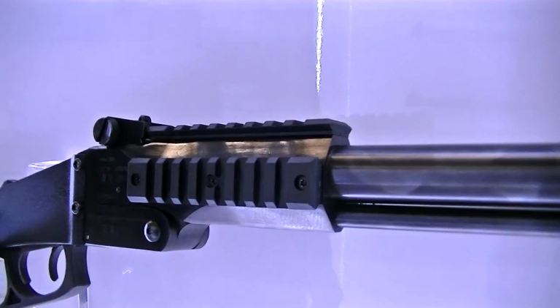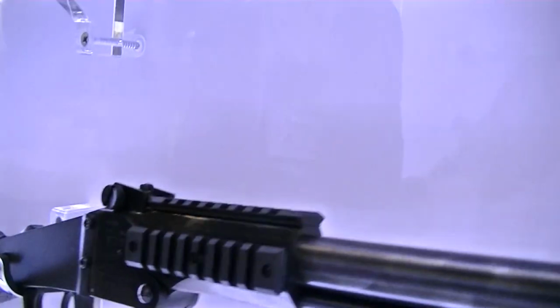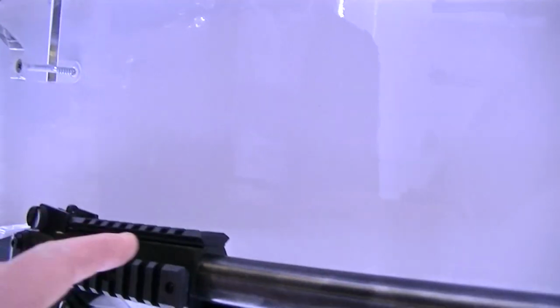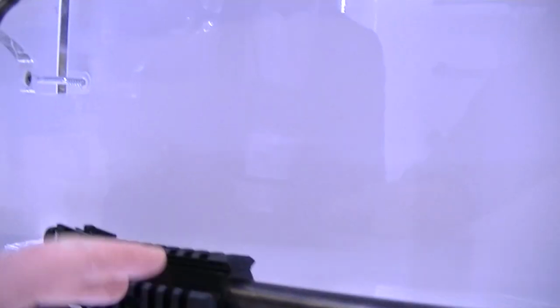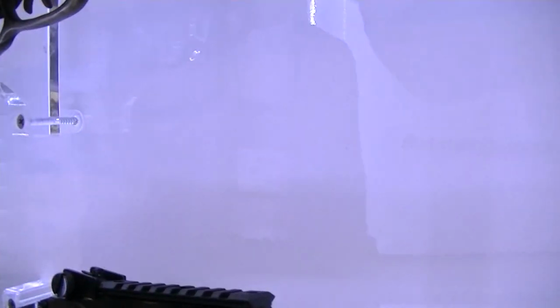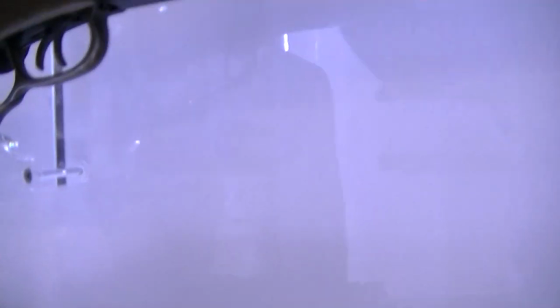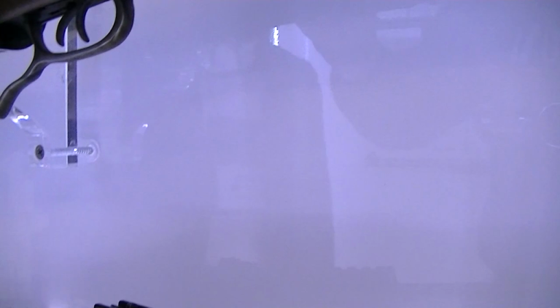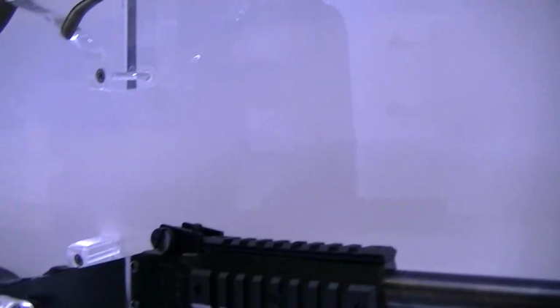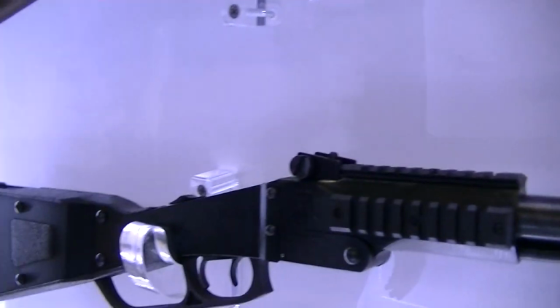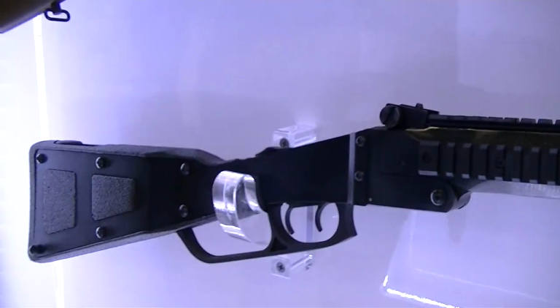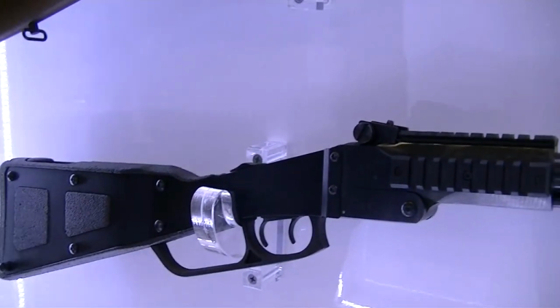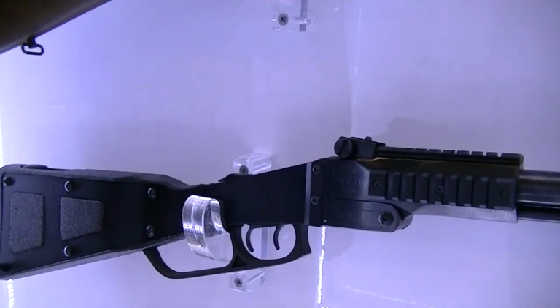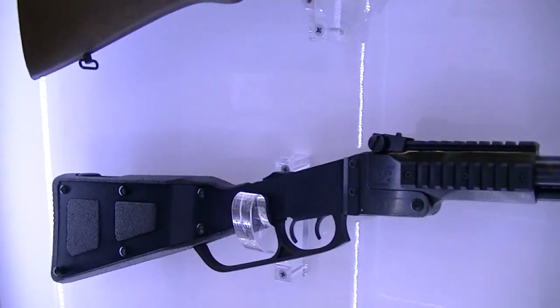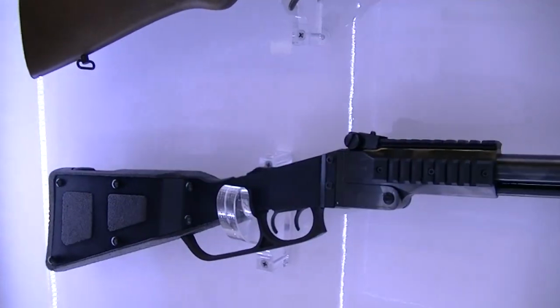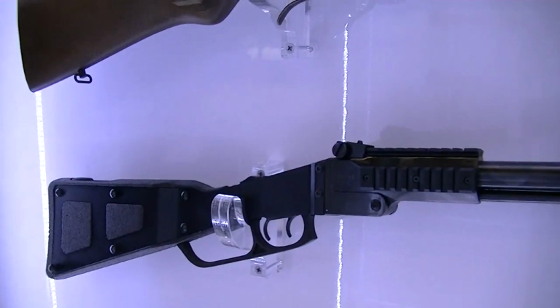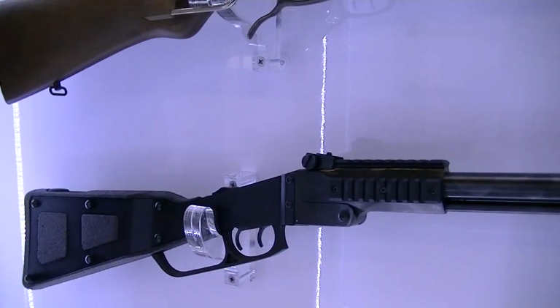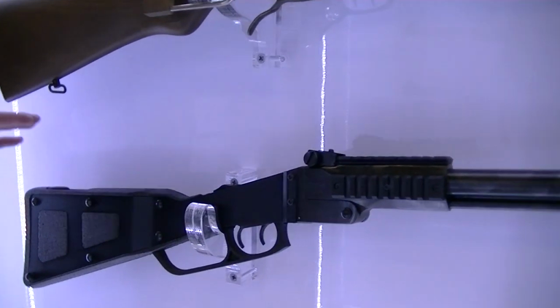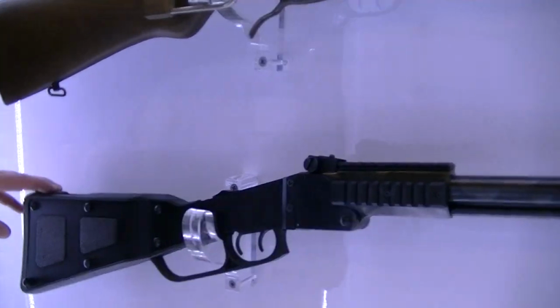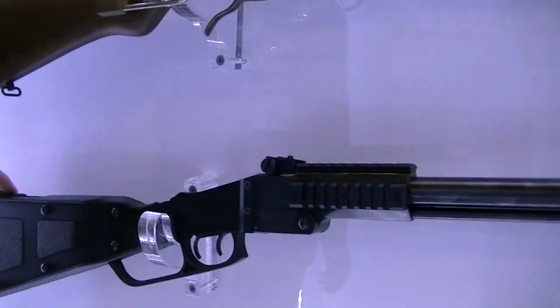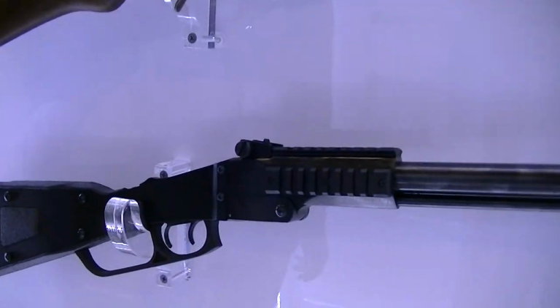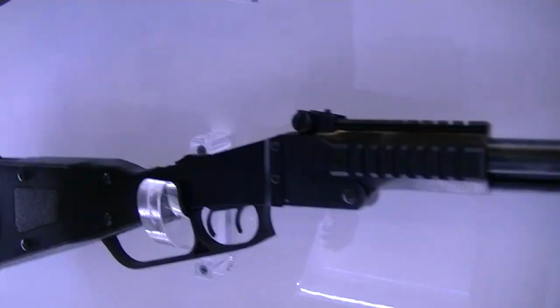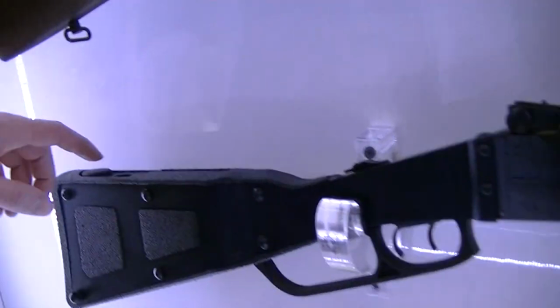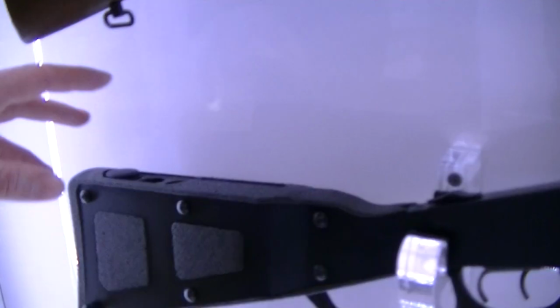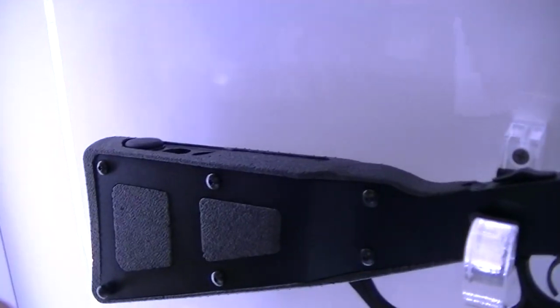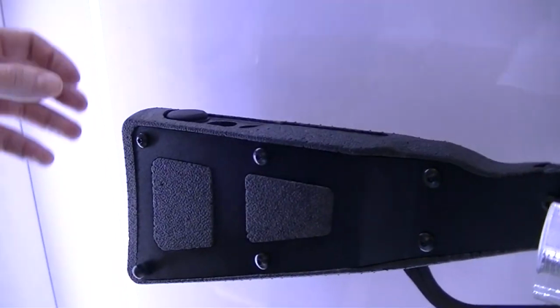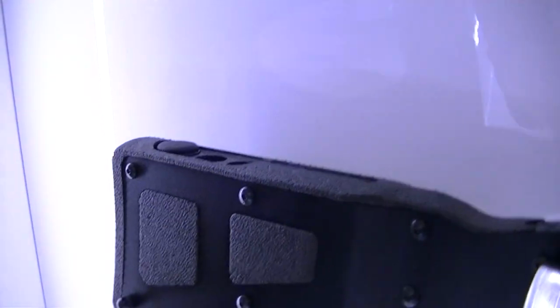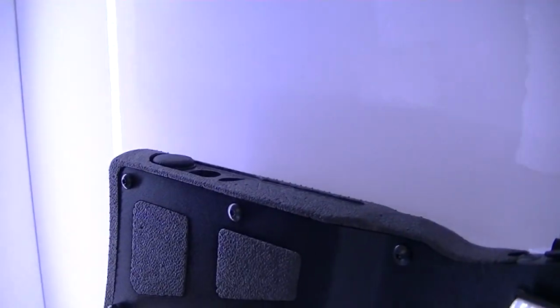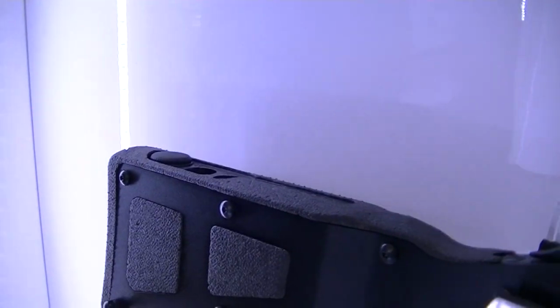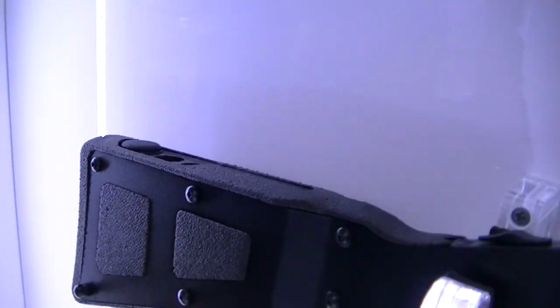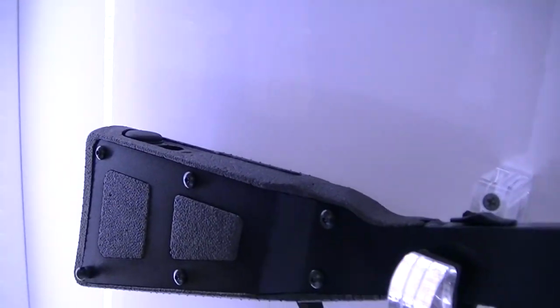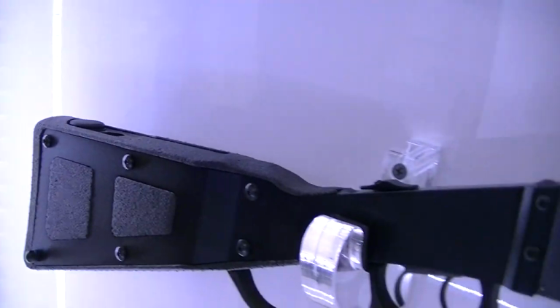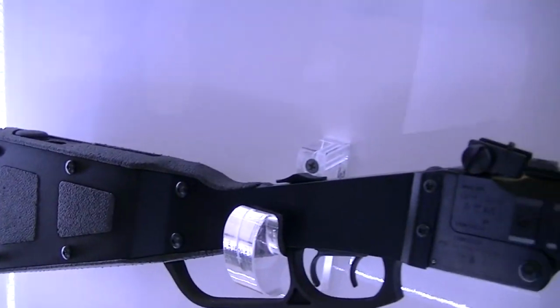And does this fold up like the Little Badger? Yes, it's a survival gun, so it comes with a cleaning kit and things like that.